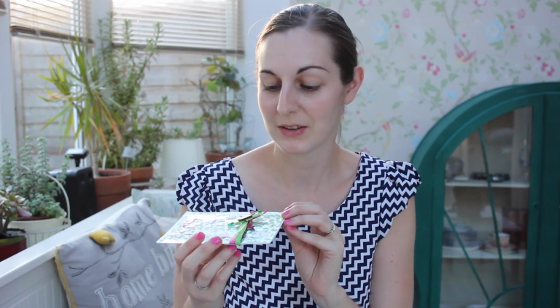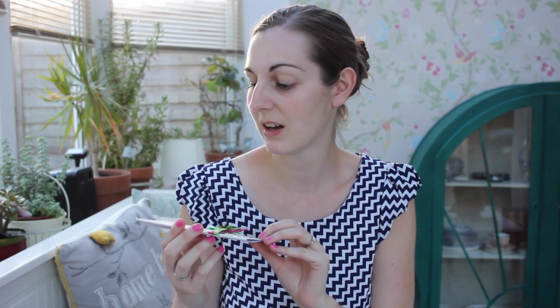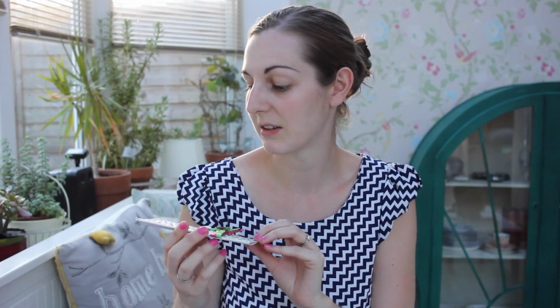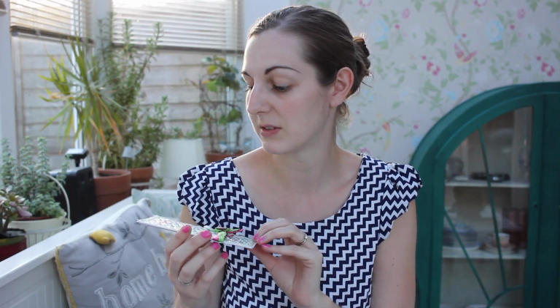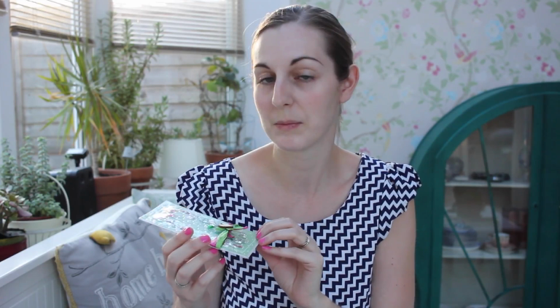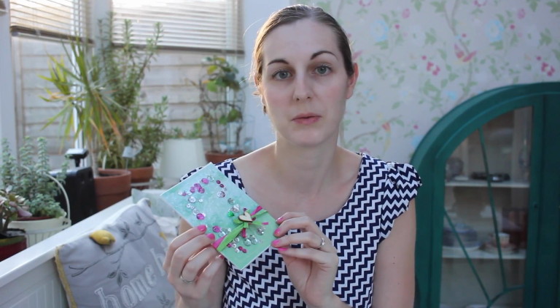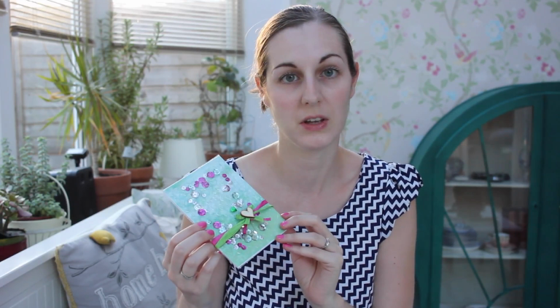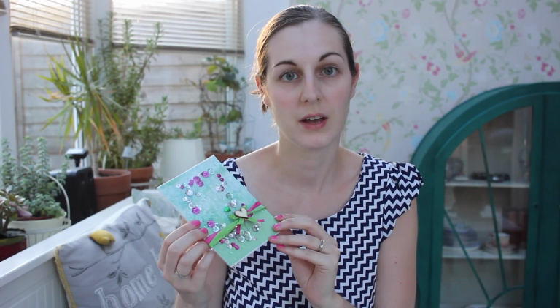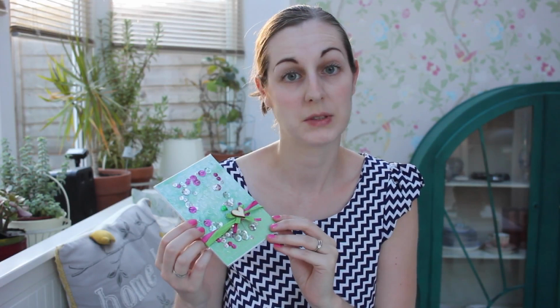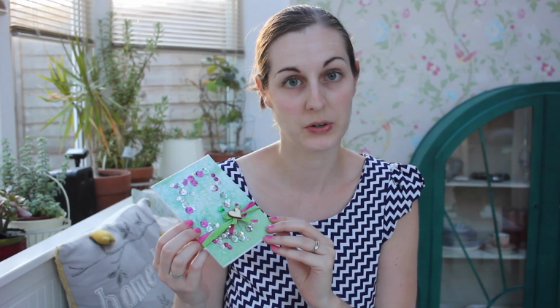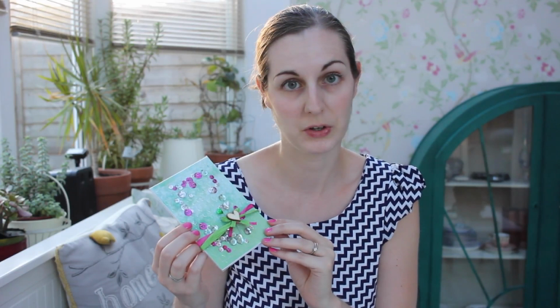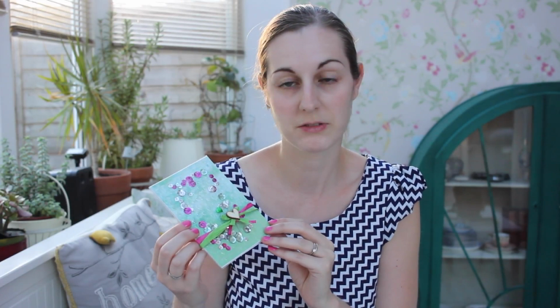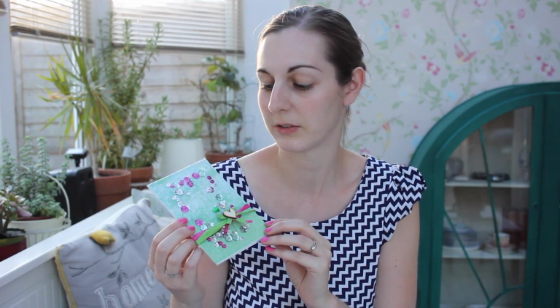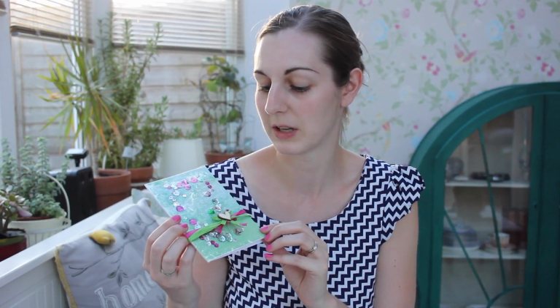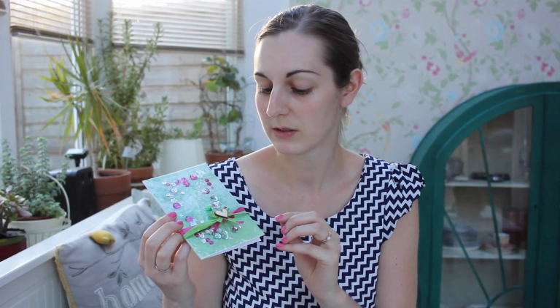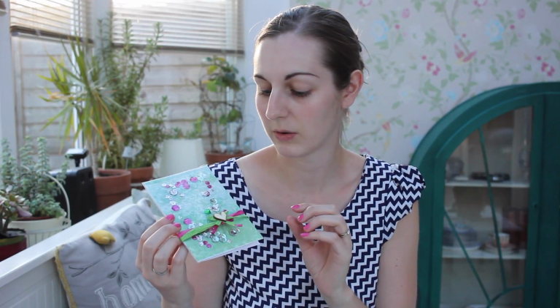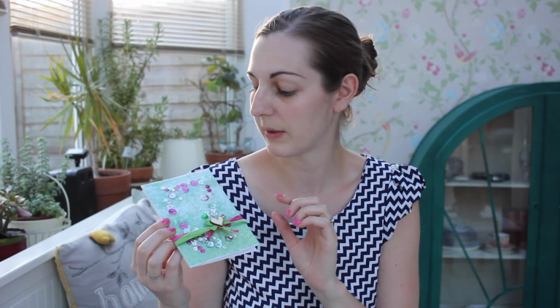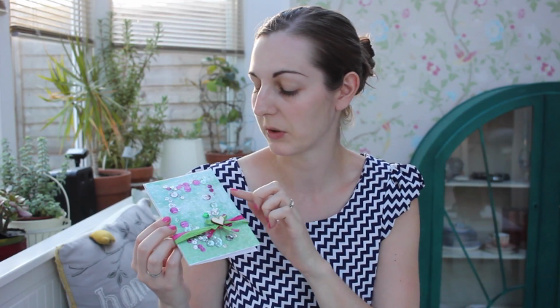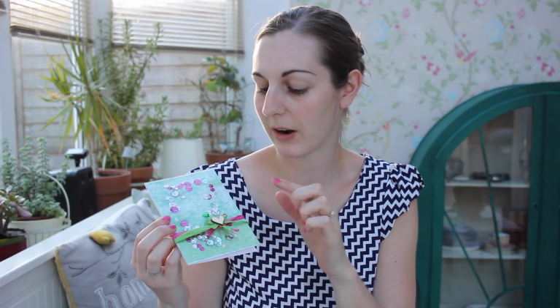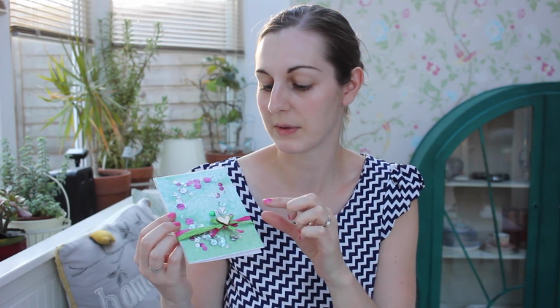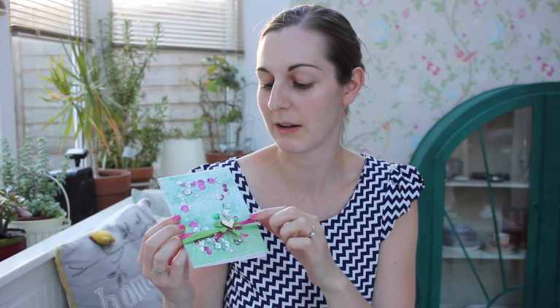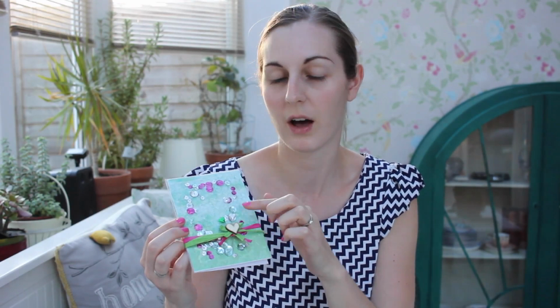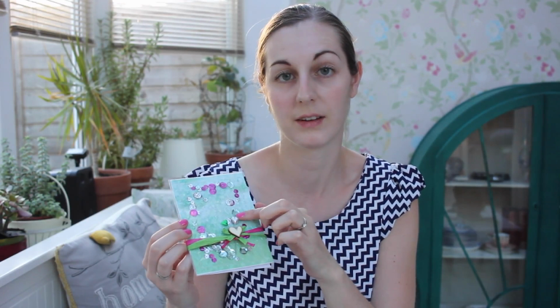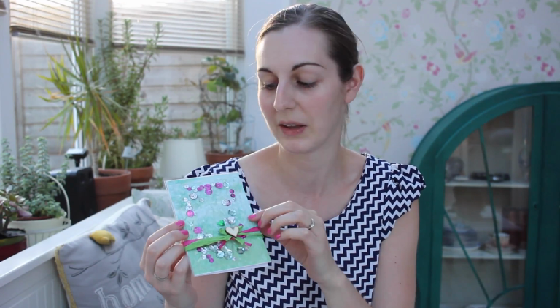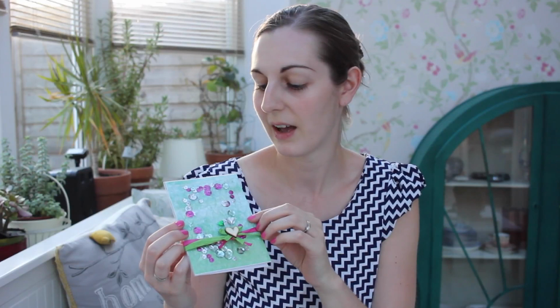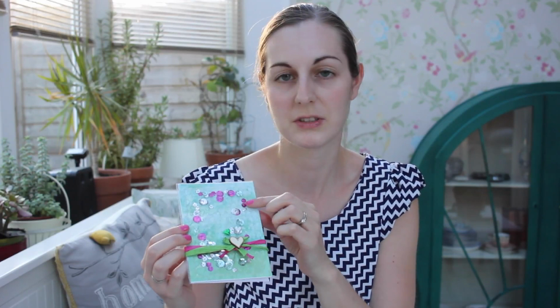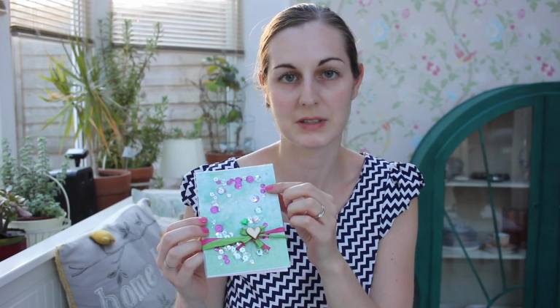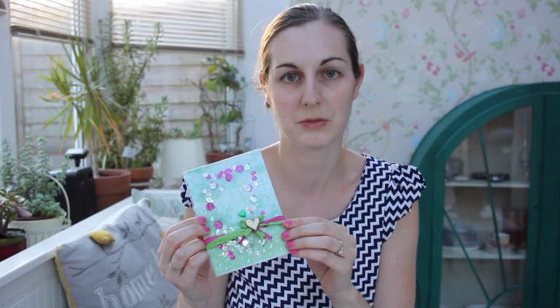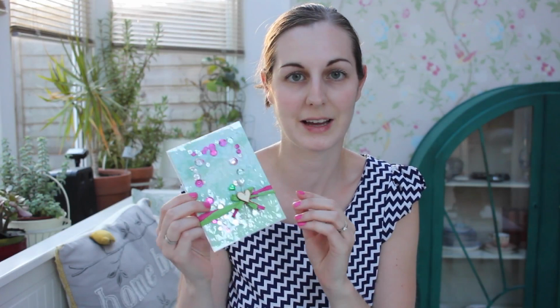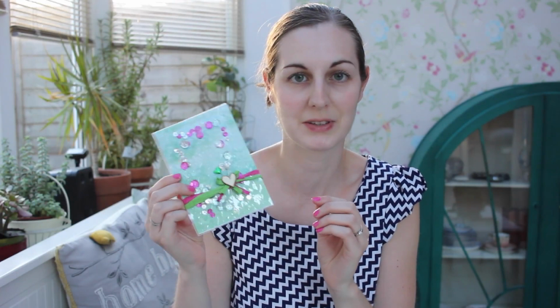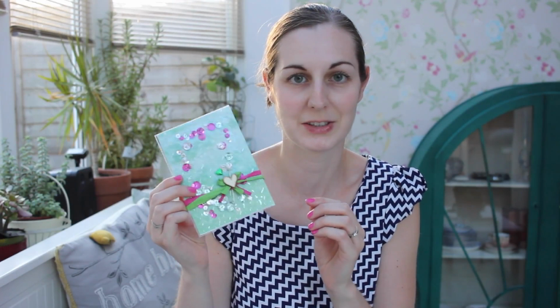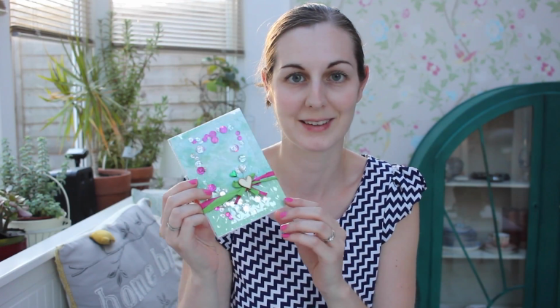For this card I've used elements from the new Santoru Korikumi range from Craft Consortium. From that range I've got the background papers, the raffia, the hearts and the heart pins, and then I've just used some sequins from my stash to put inside the shaker bits.